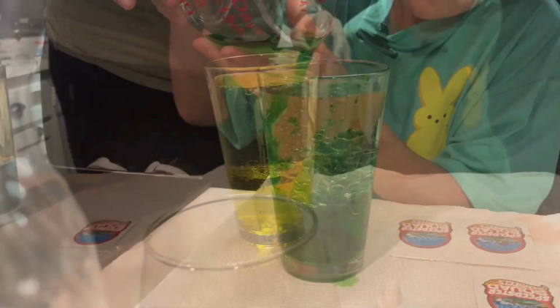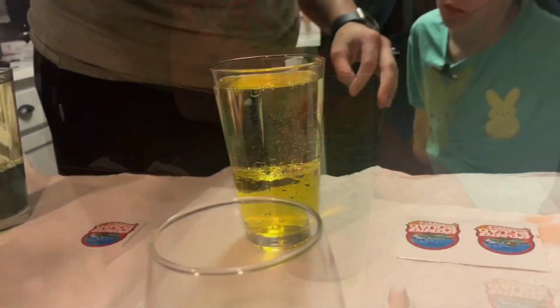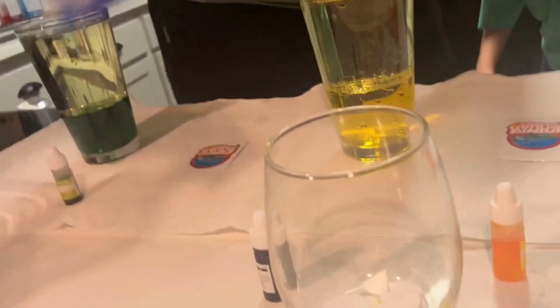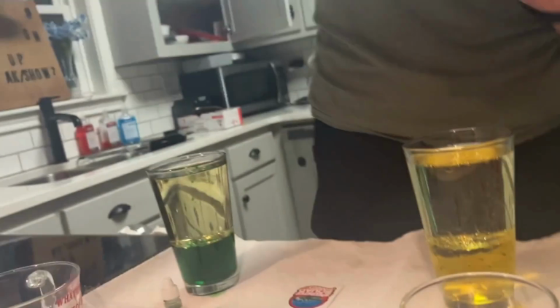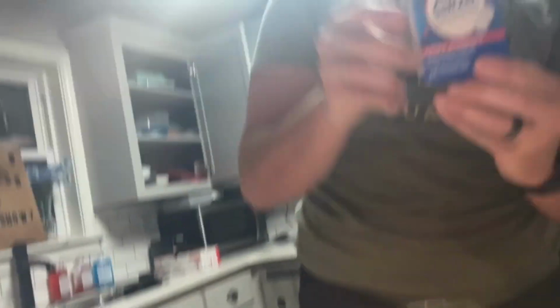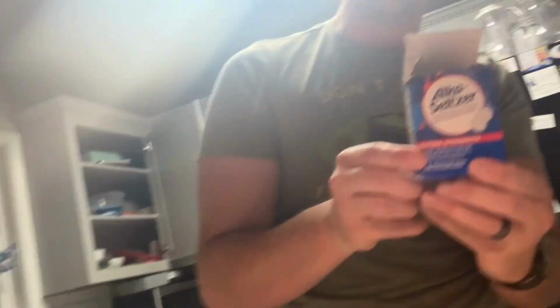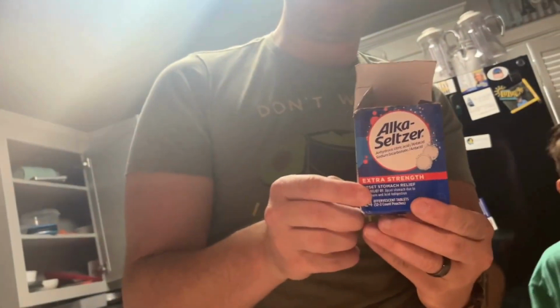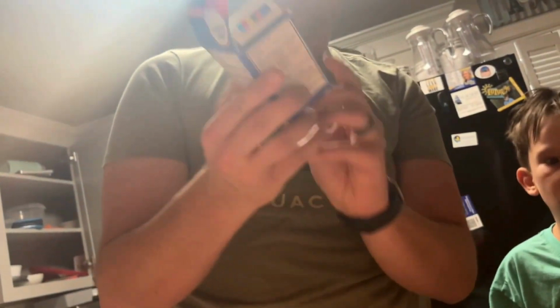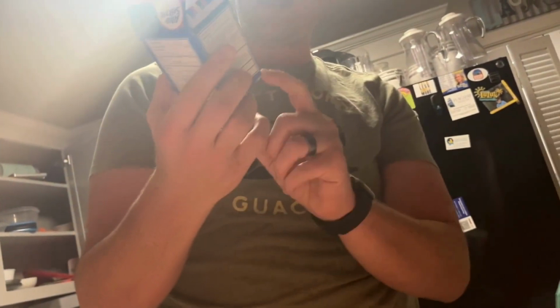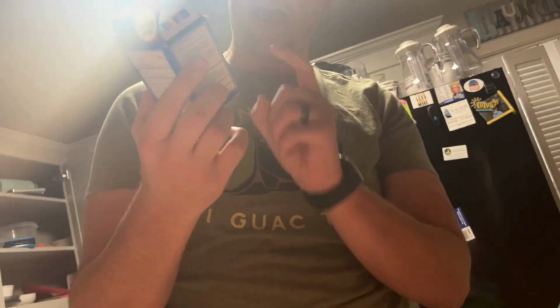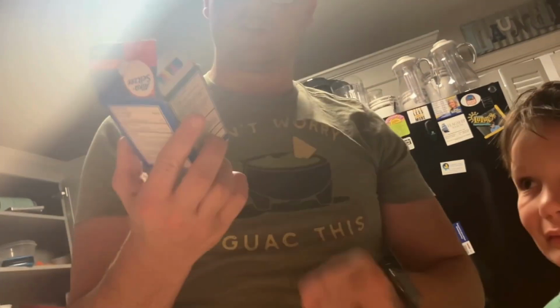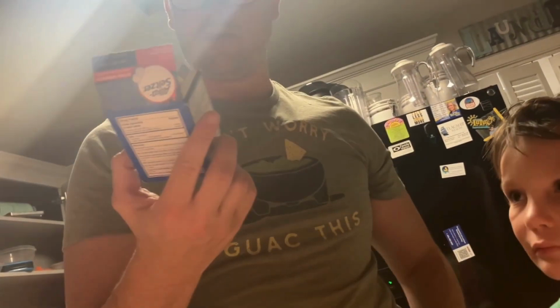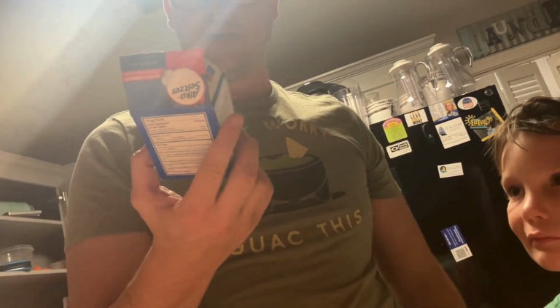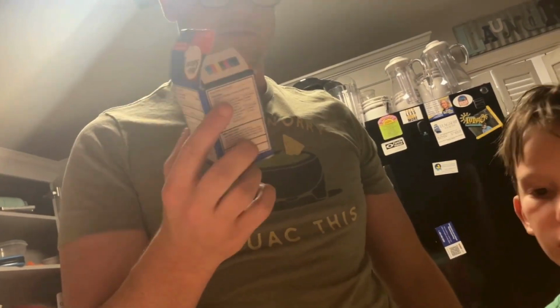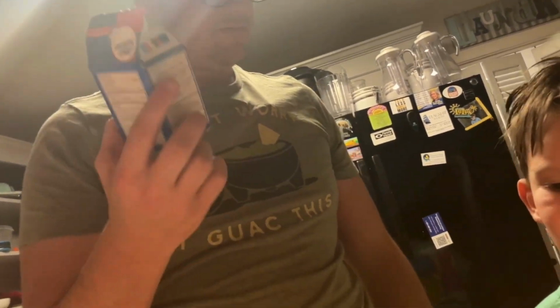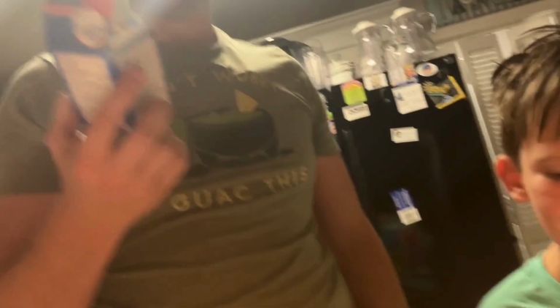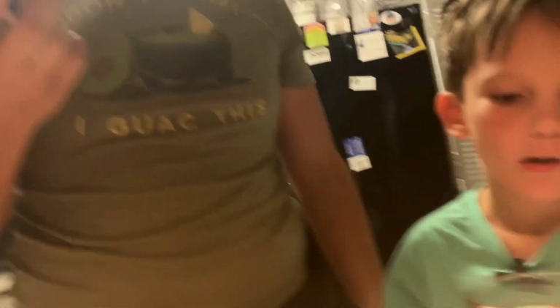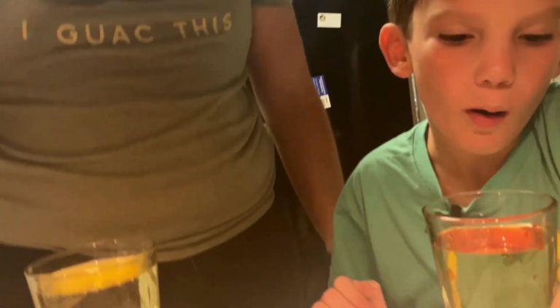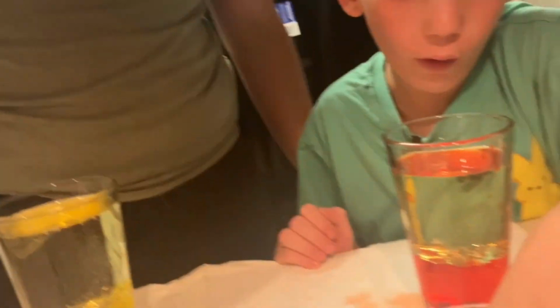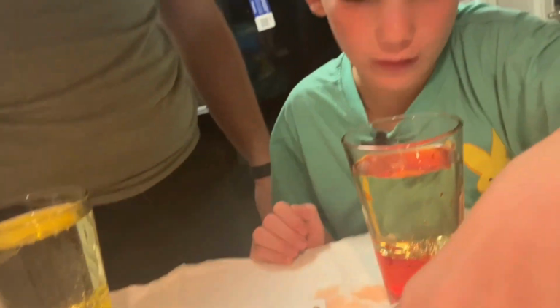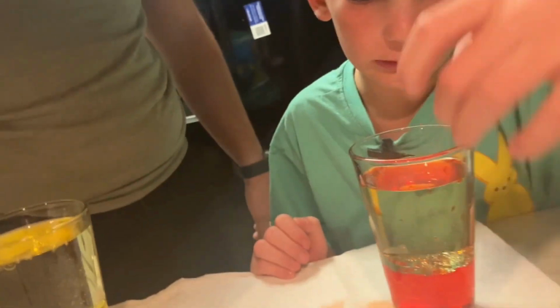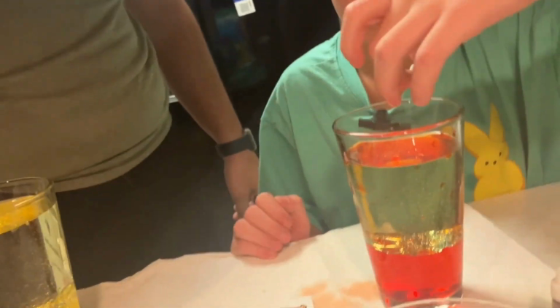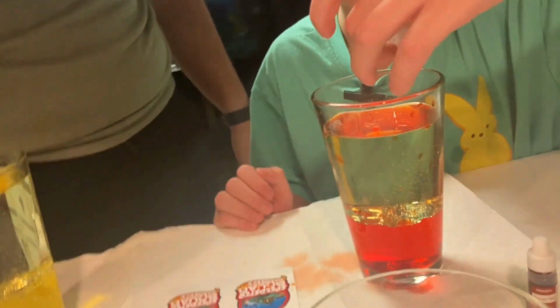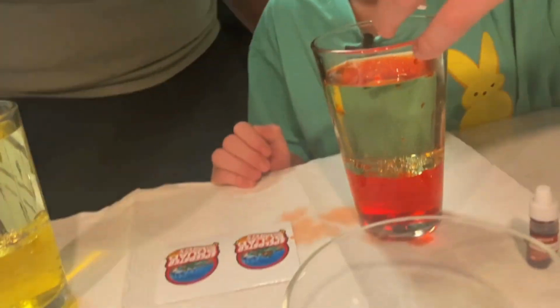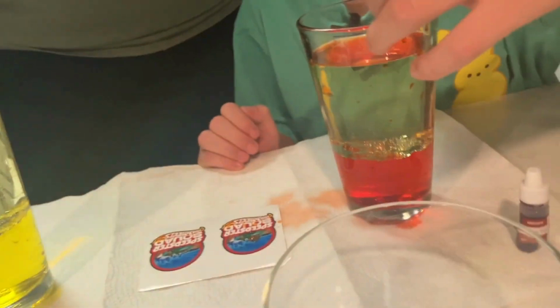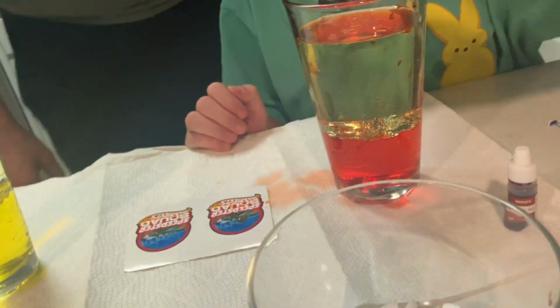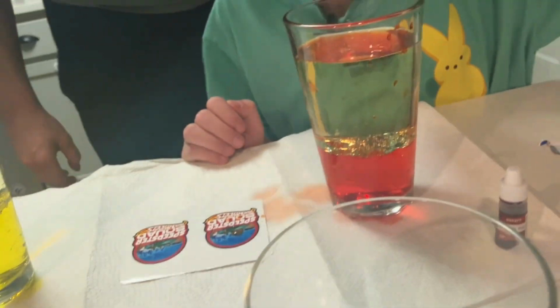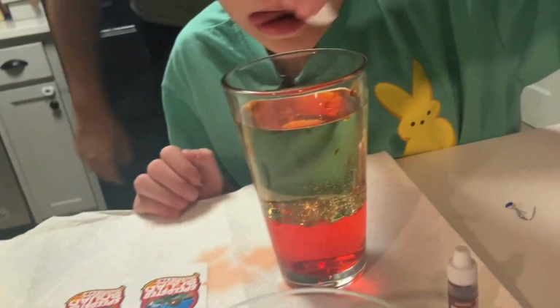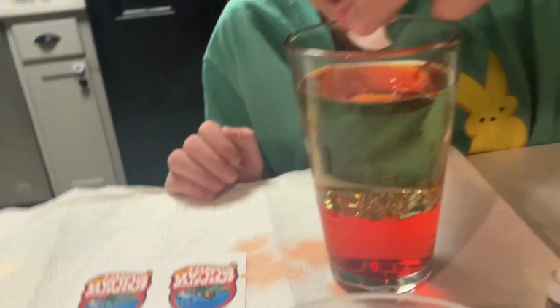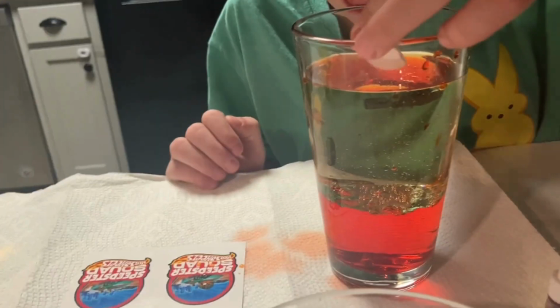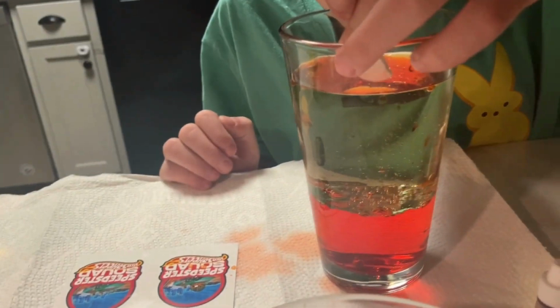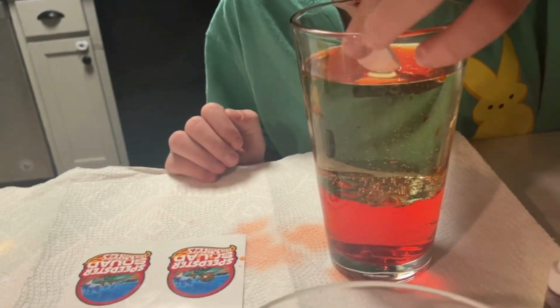This ingredient is Alka-Seltzer, and we got the extra strength because why not? More than first. So what we're going to do is drop these Alka-Seltzers in them one at a time and see what happens.